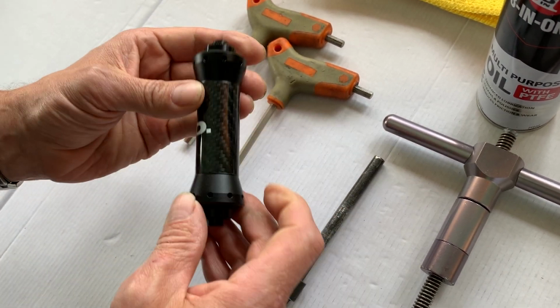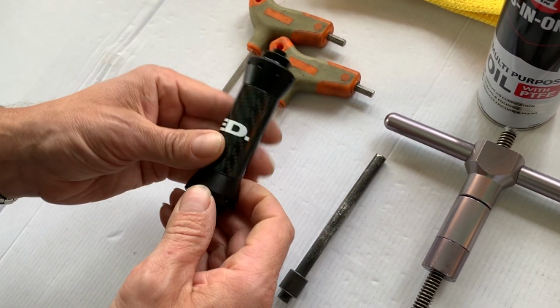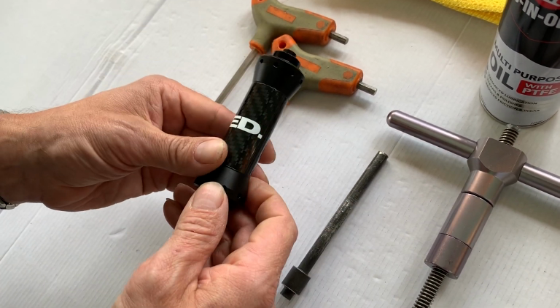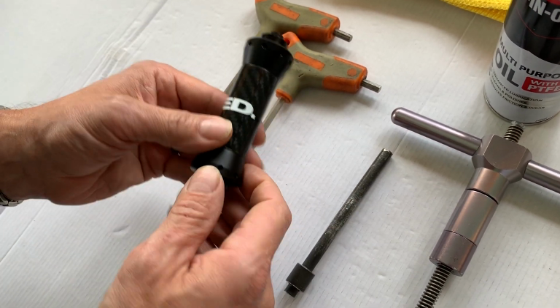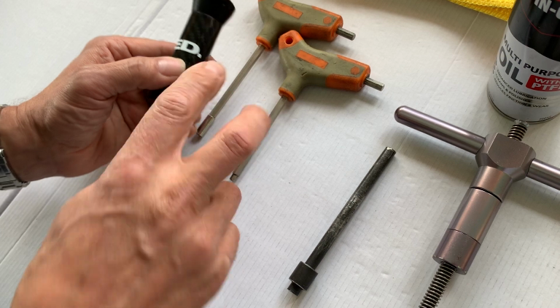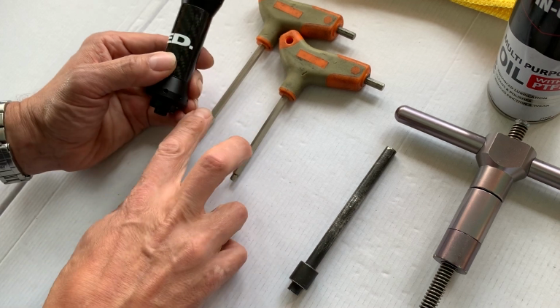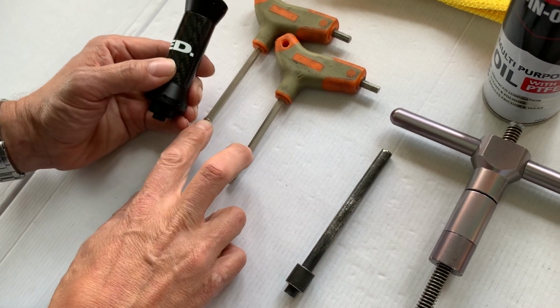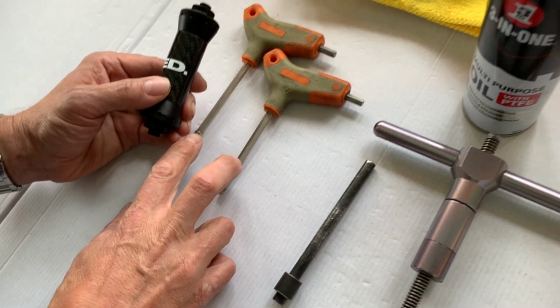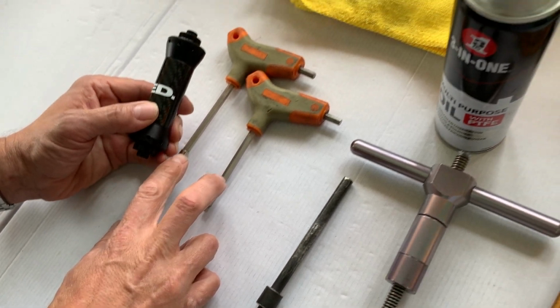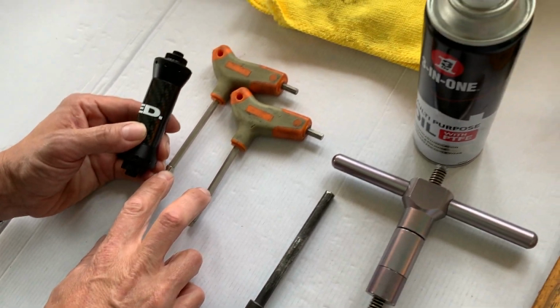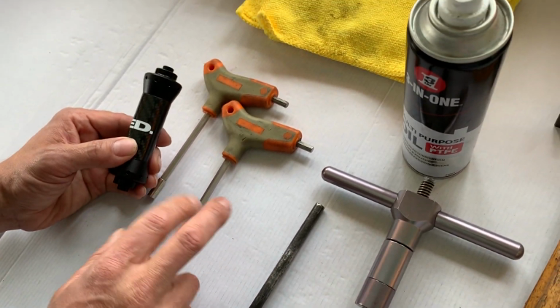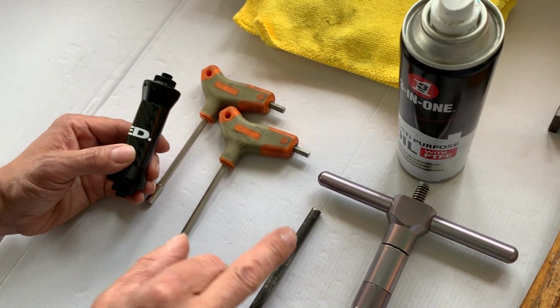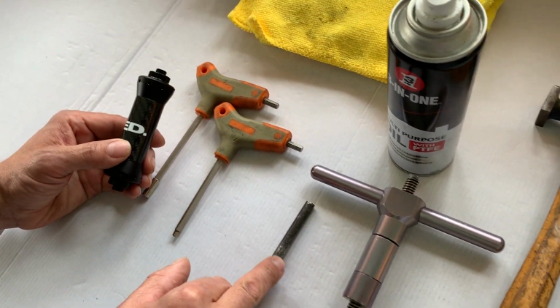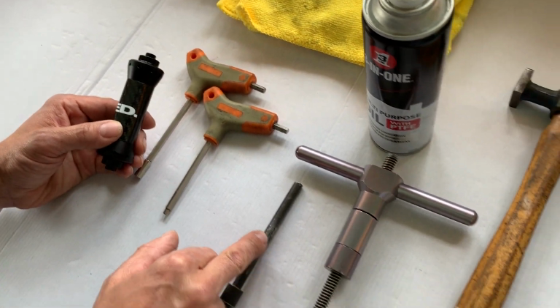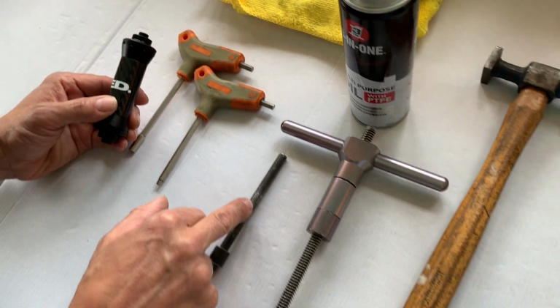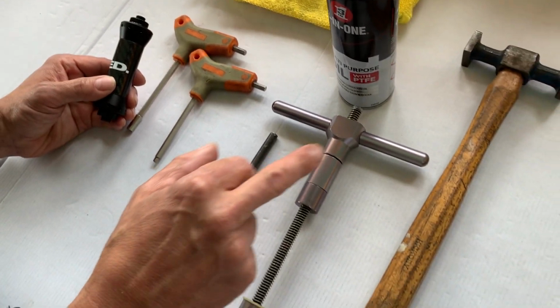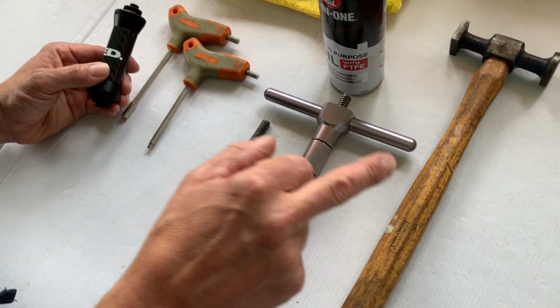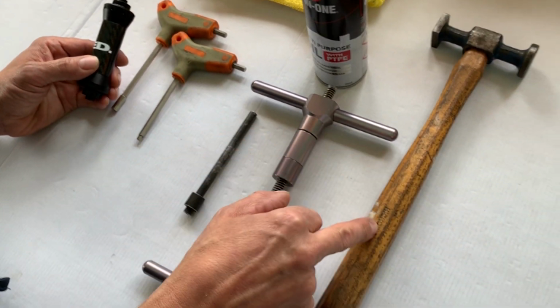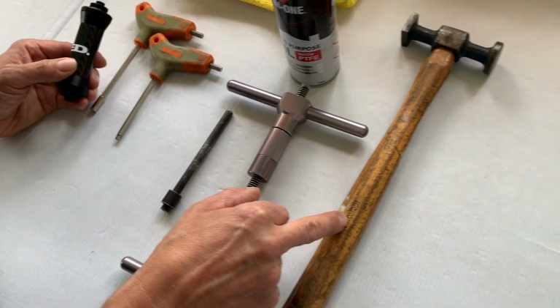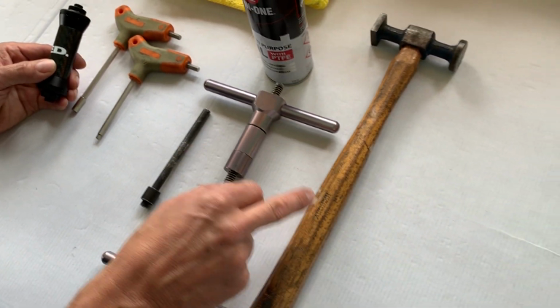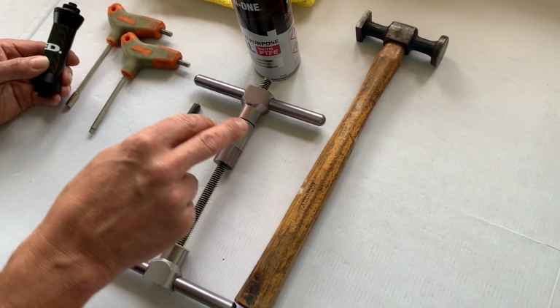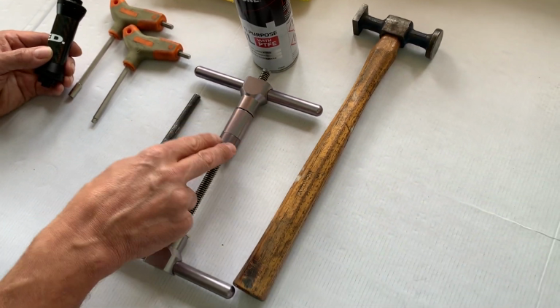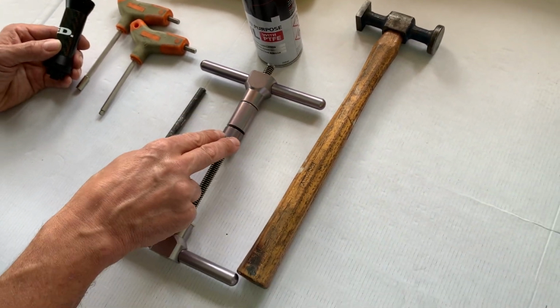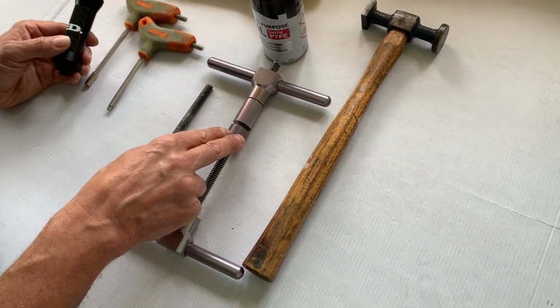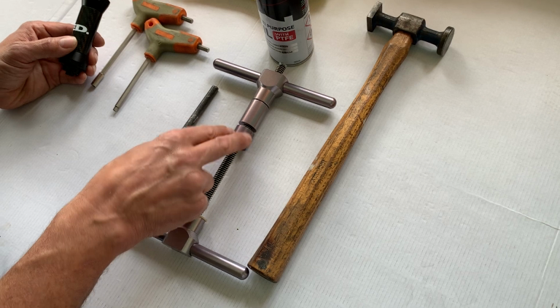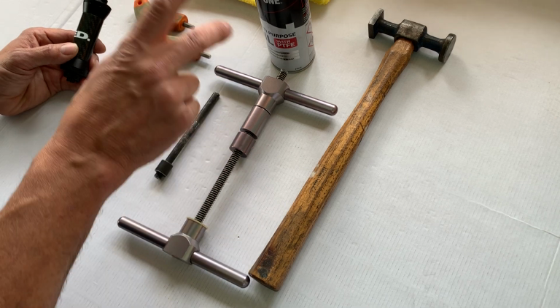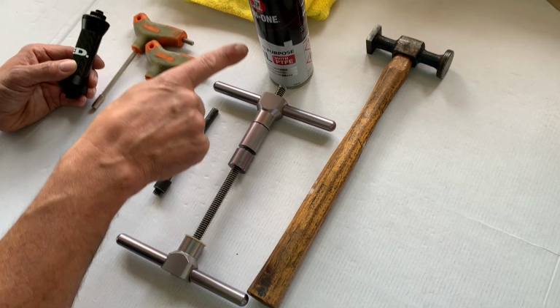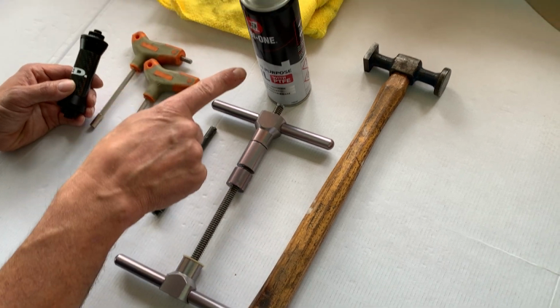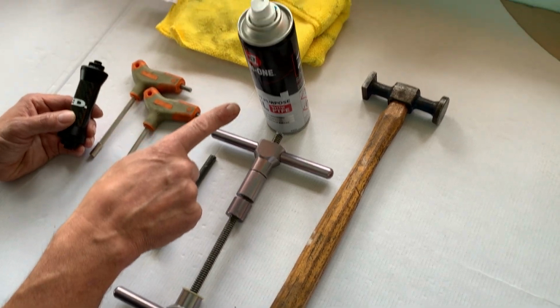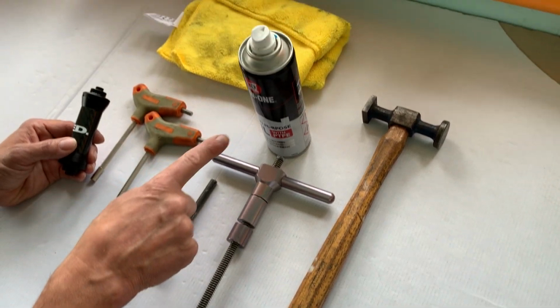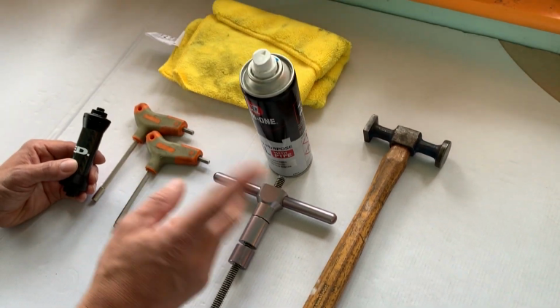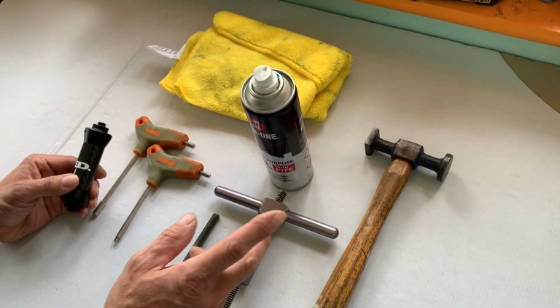What you'll need is a pair of 5mm Allen keys, a drift, a hammer, a bearing press, and some lubricant.